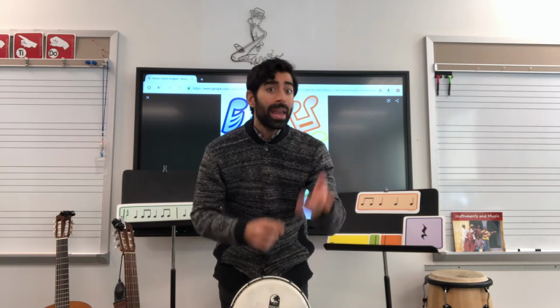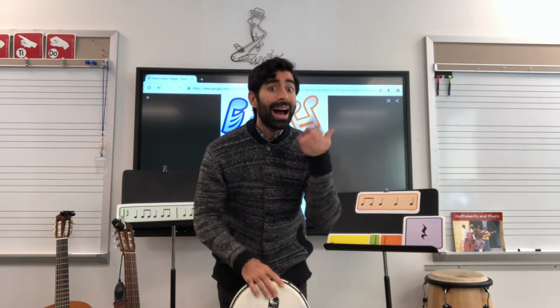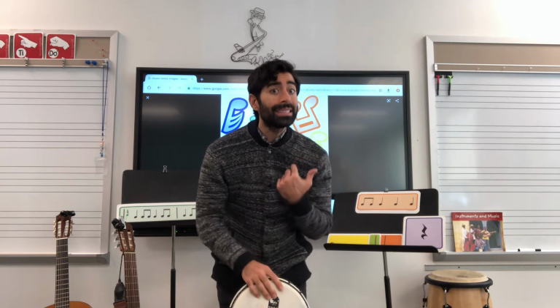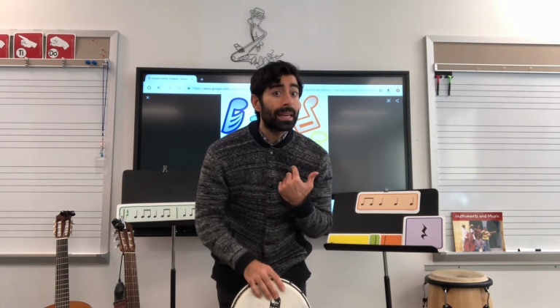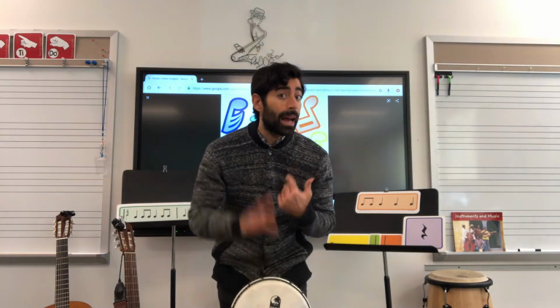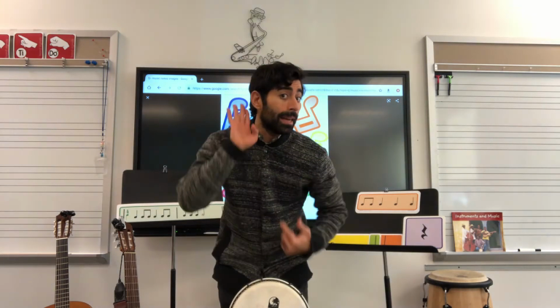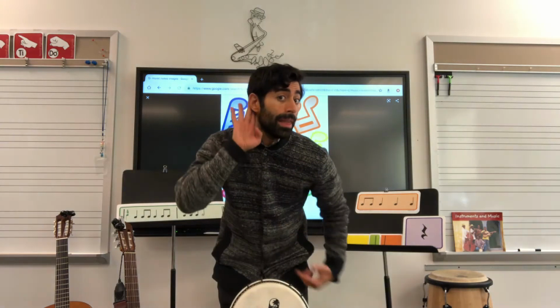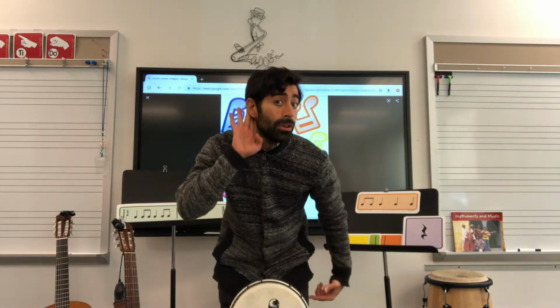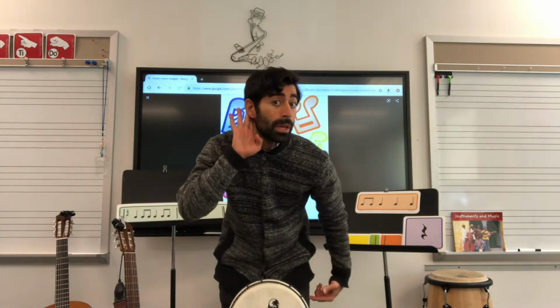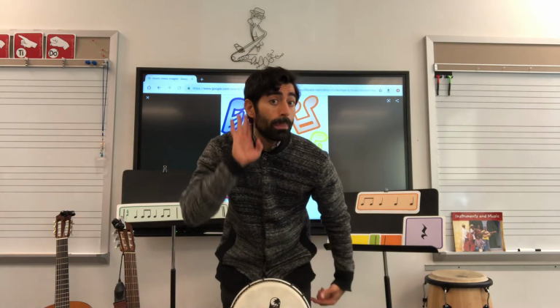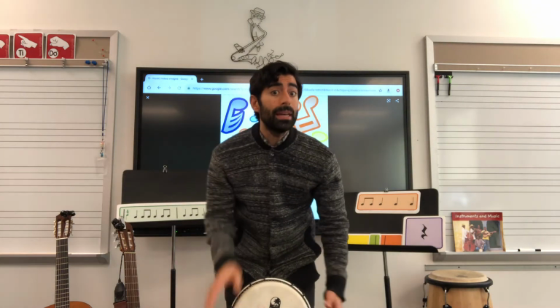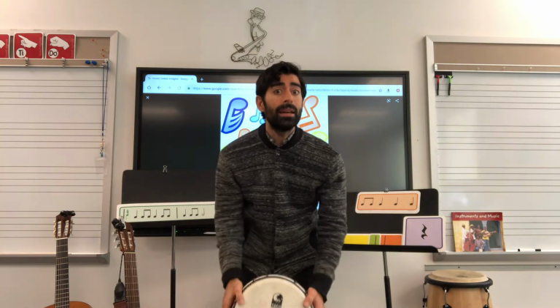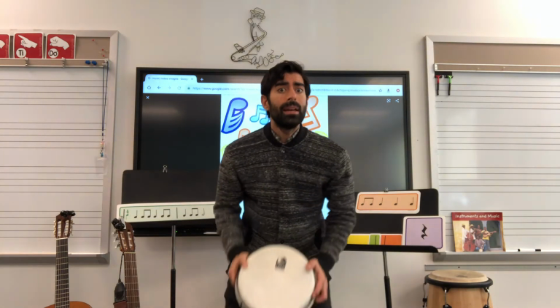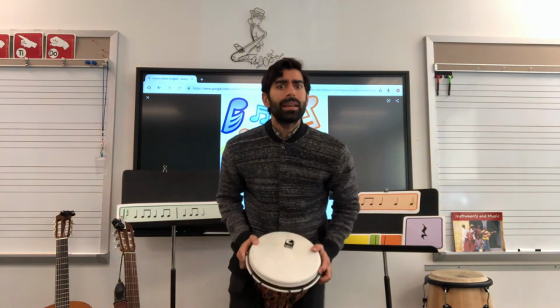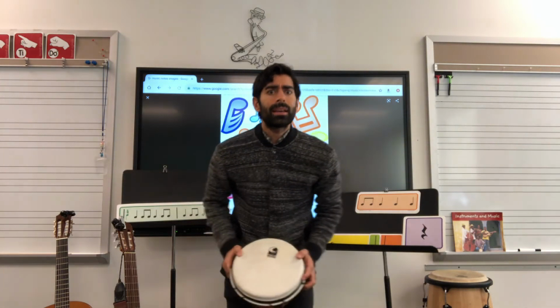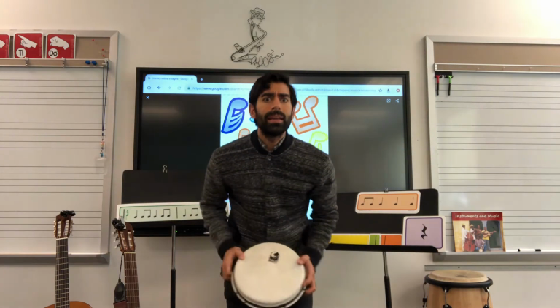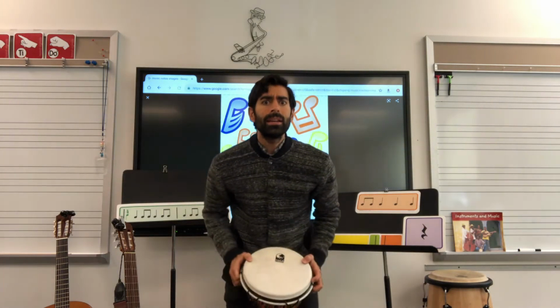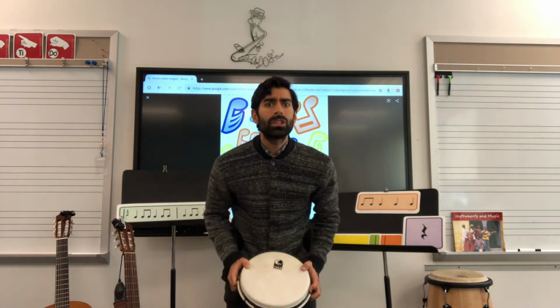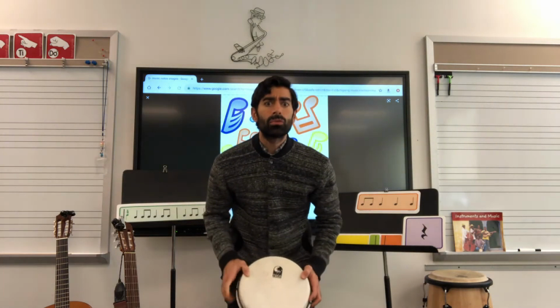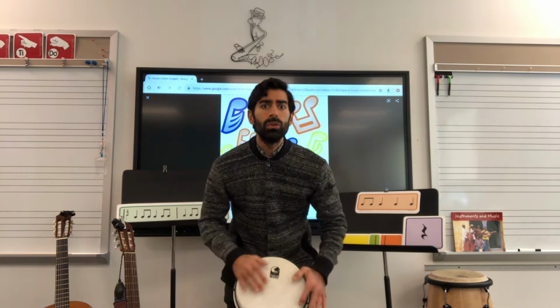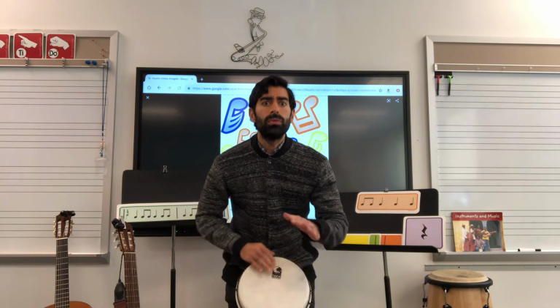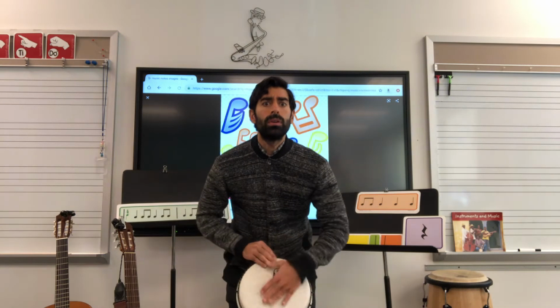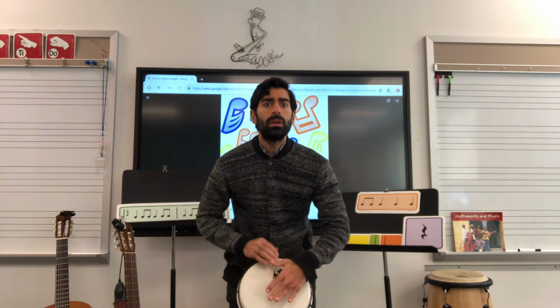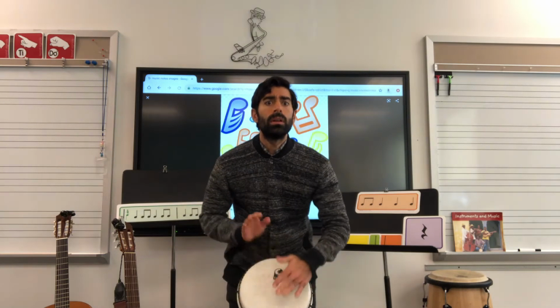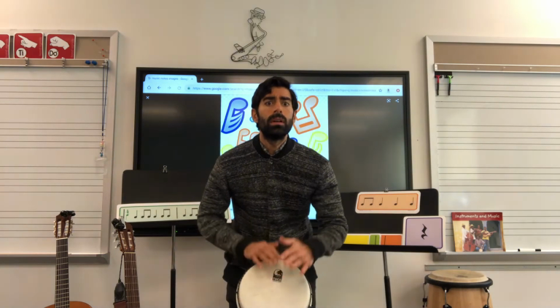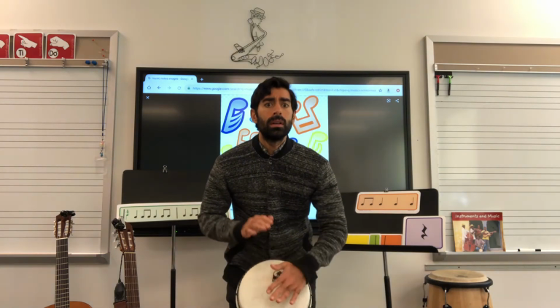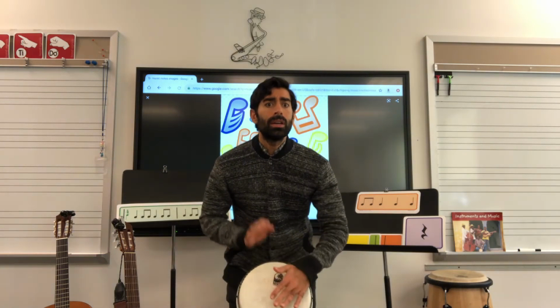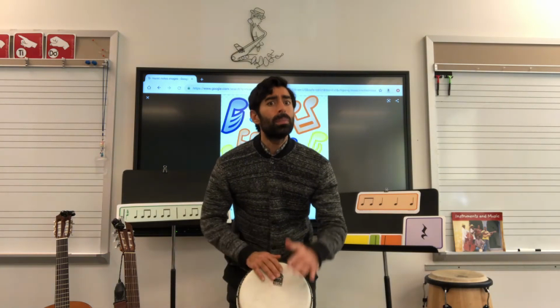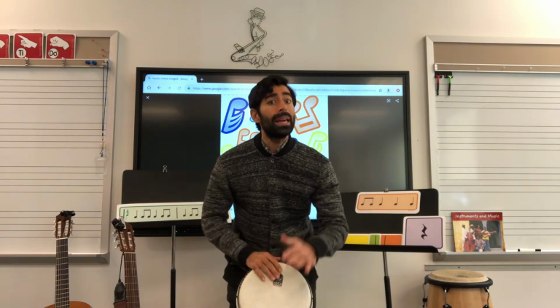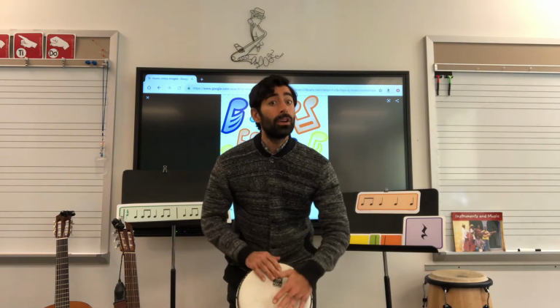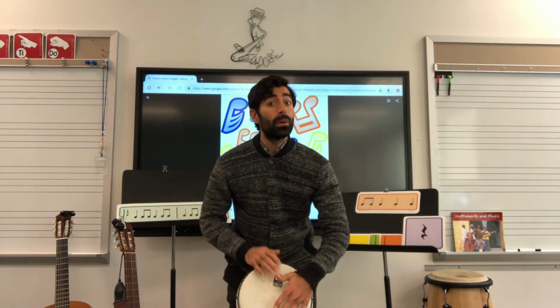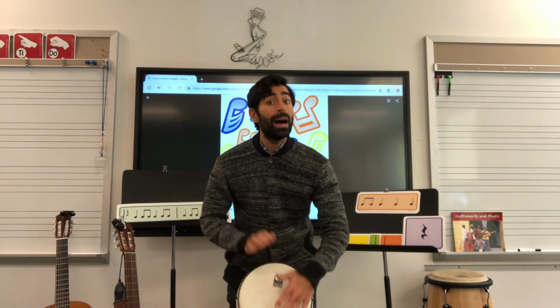I'll sing a line and then you can repeat it. Here's the groove. Can you play it on your body?